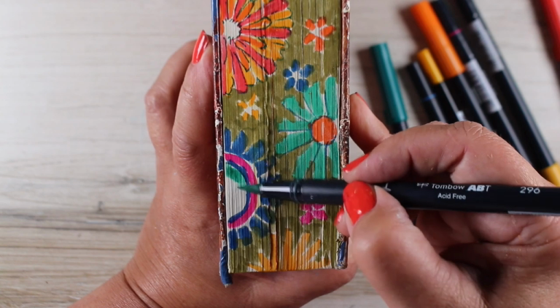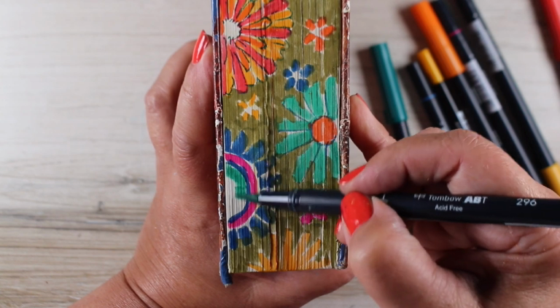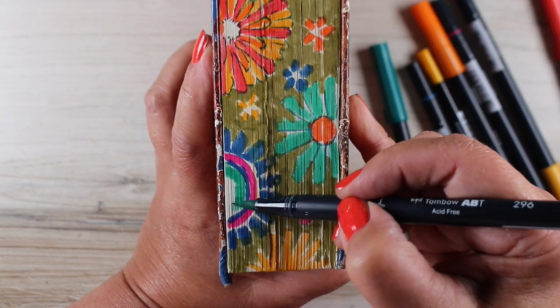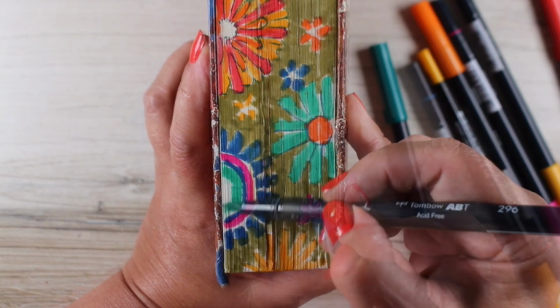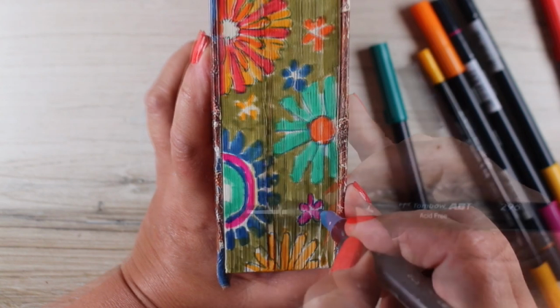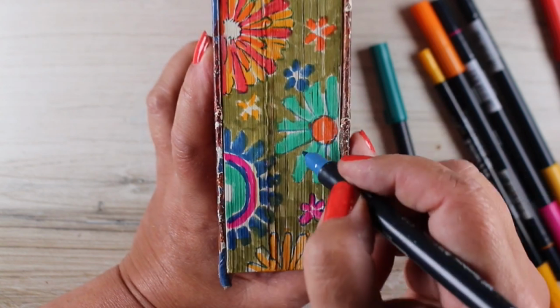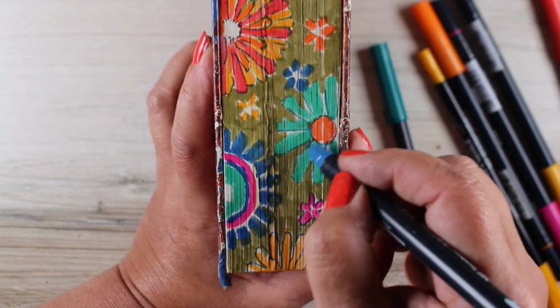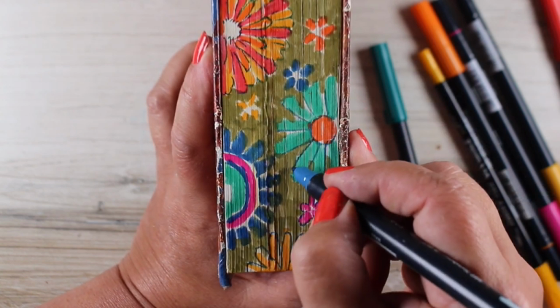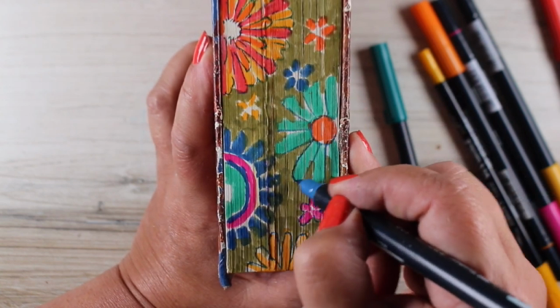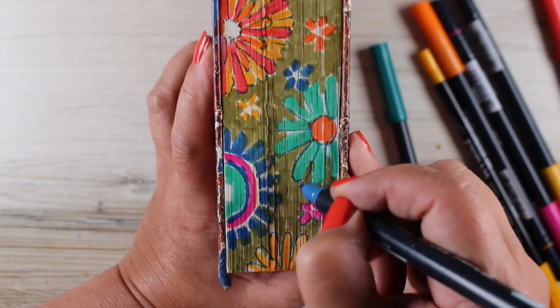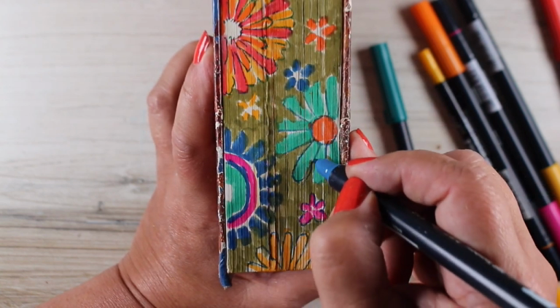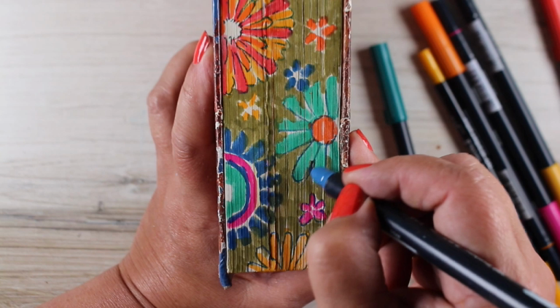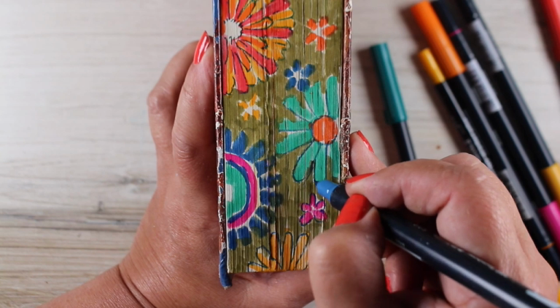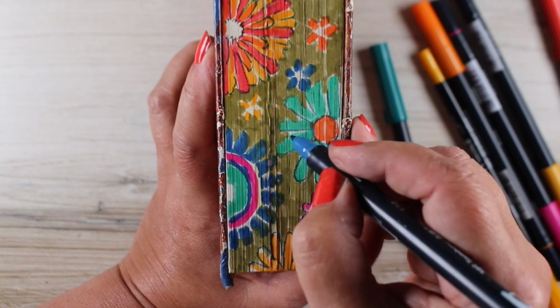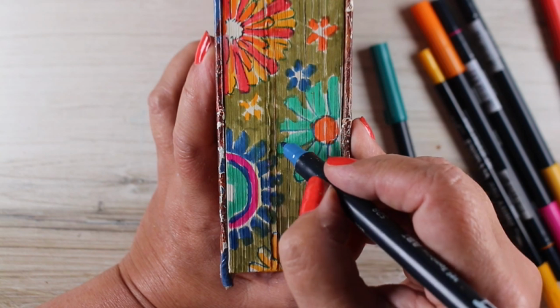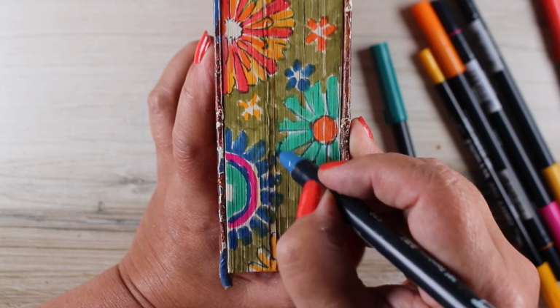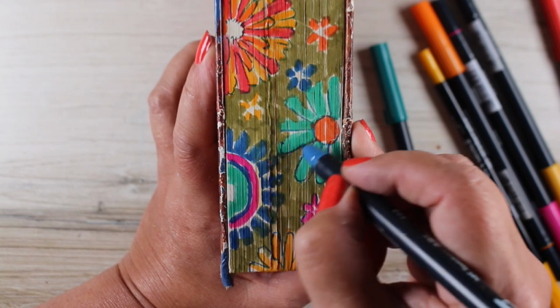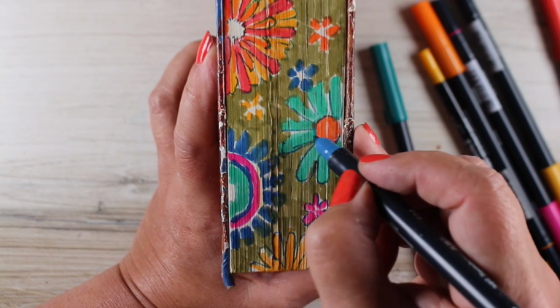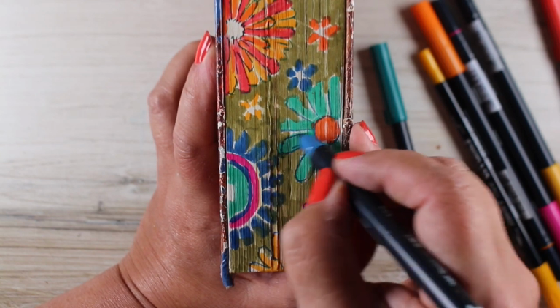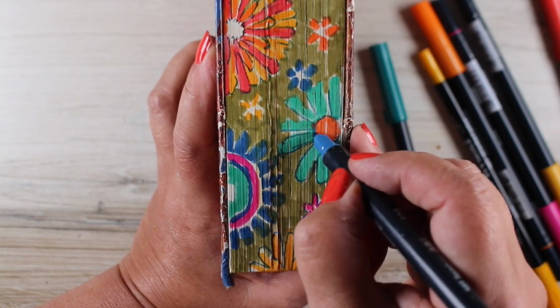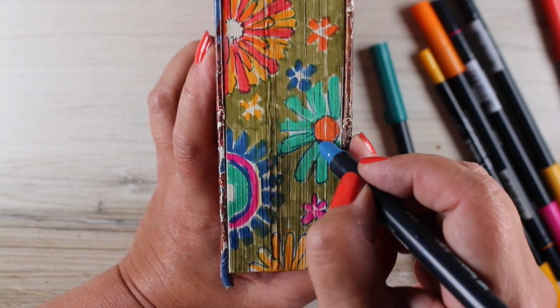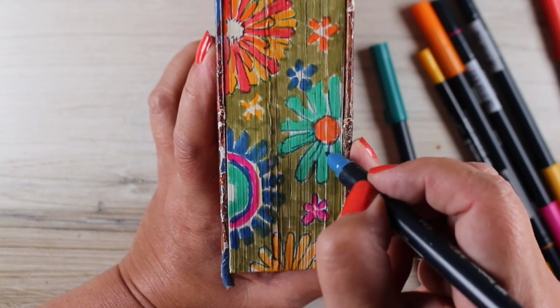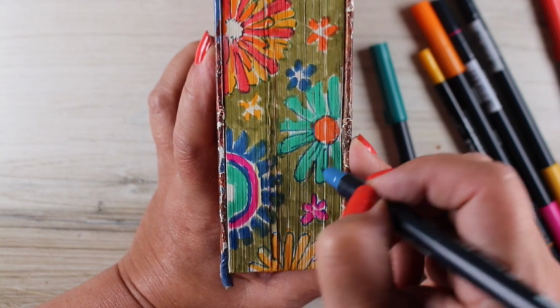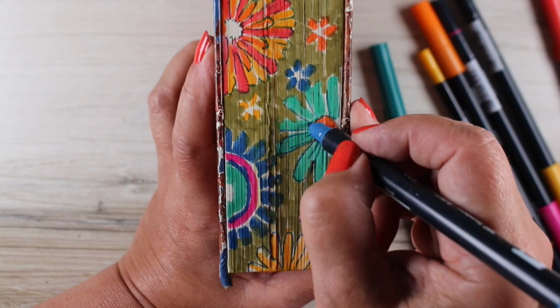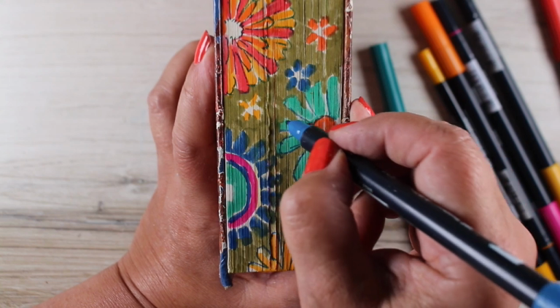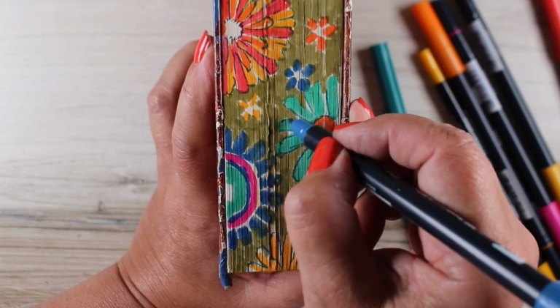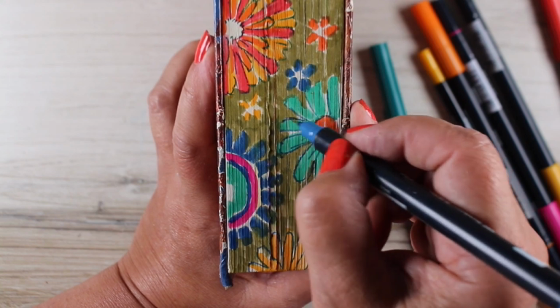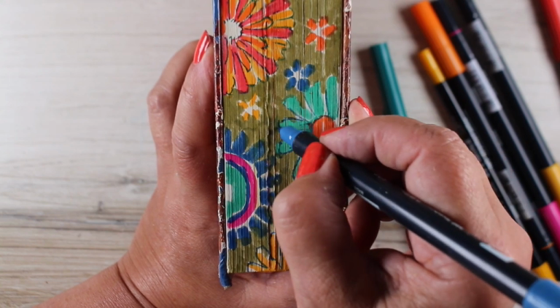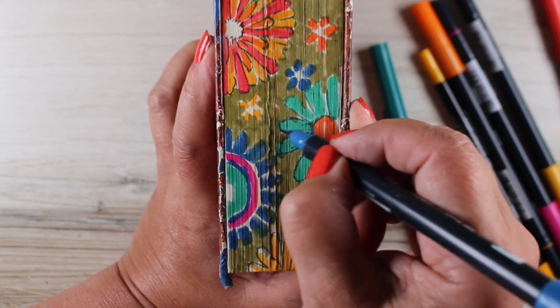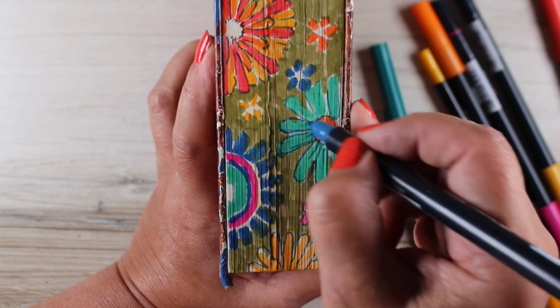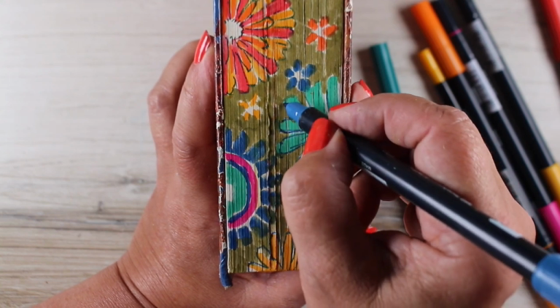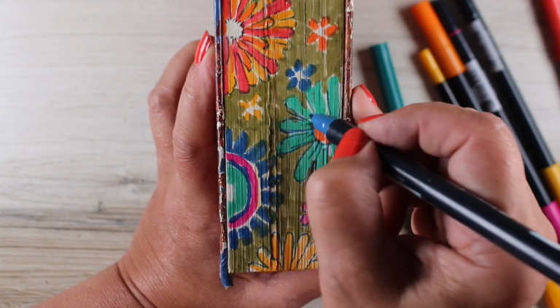I found that what happened is all the pen marks wanted to try to go vertically along with the lines of the paper, so it didn't work out all that well. I tried outlining things to clean stuff up and I just wasn't really pleased with it.